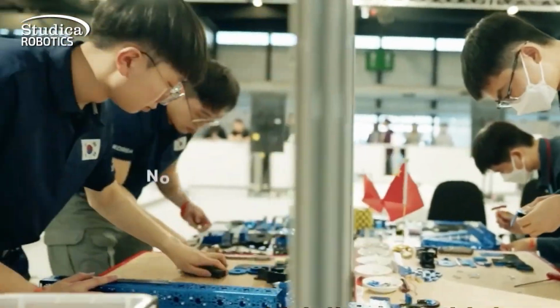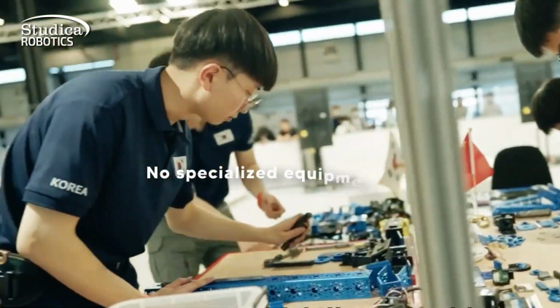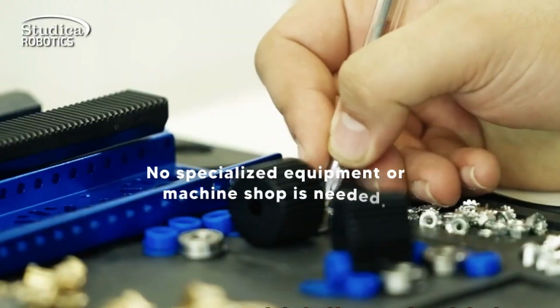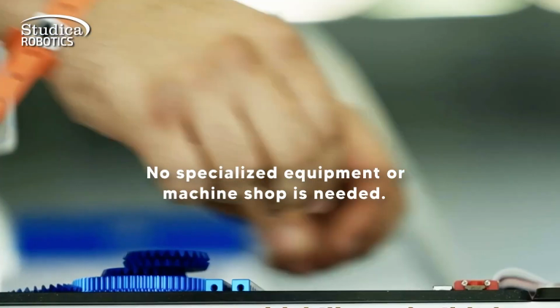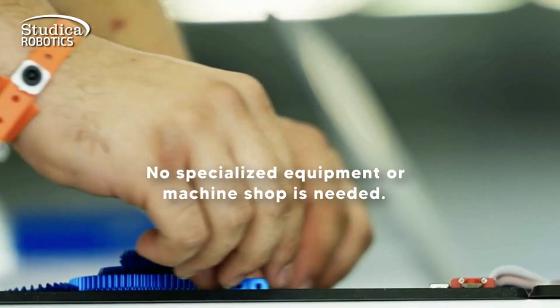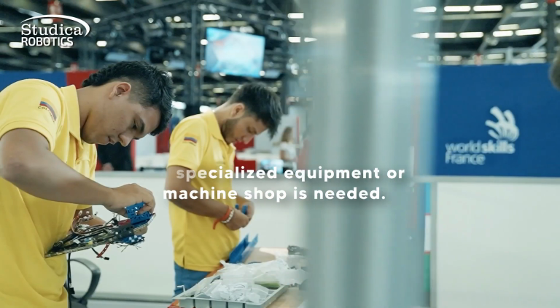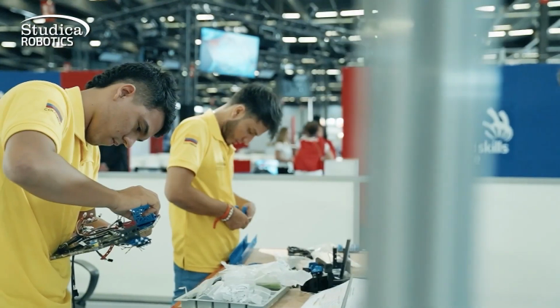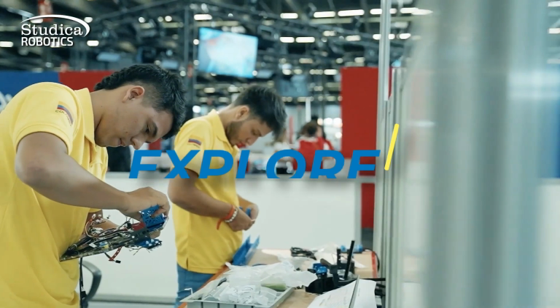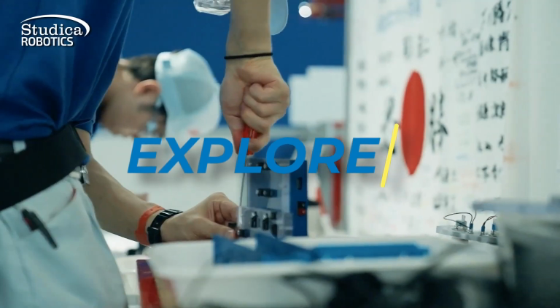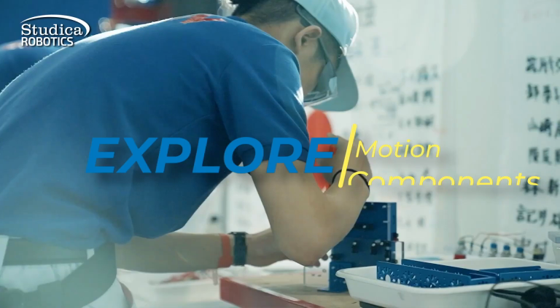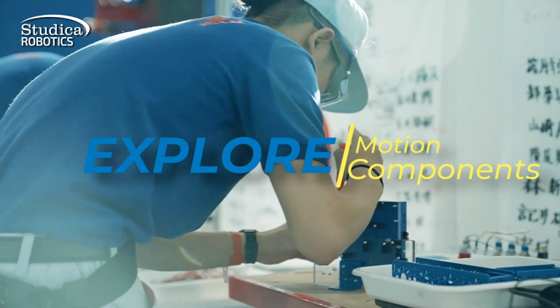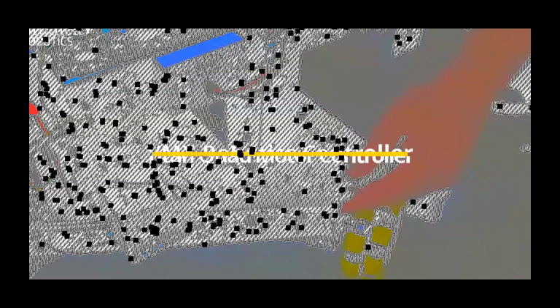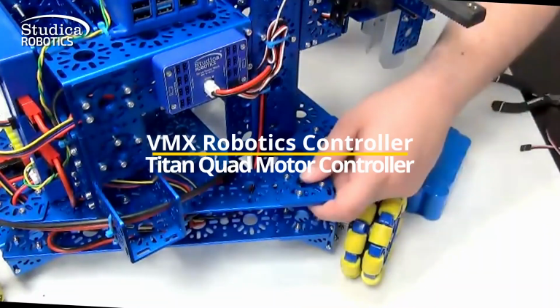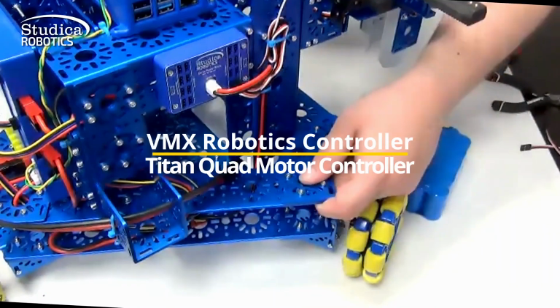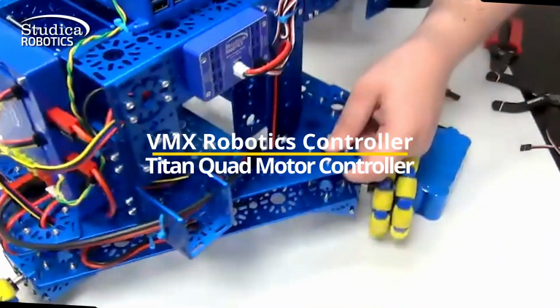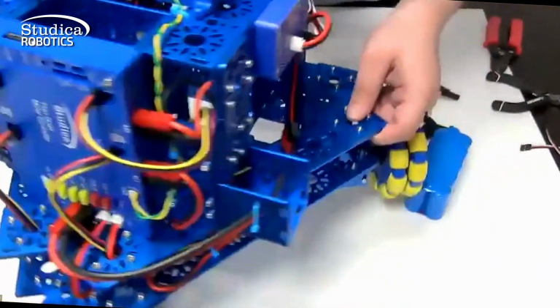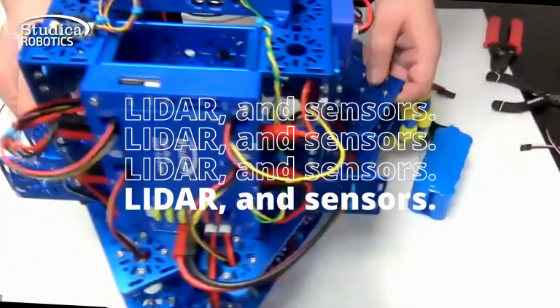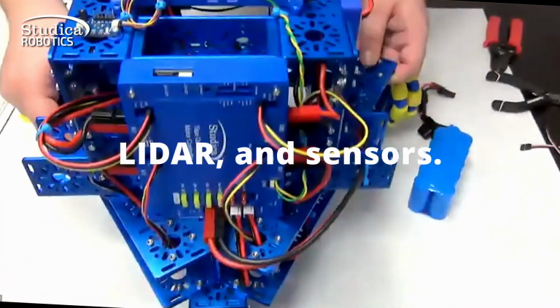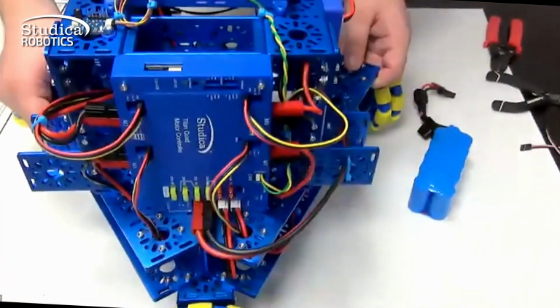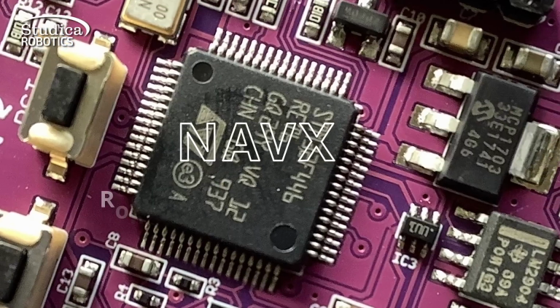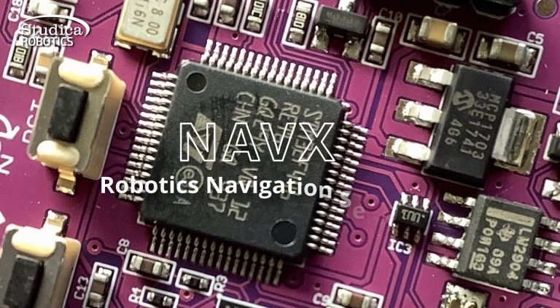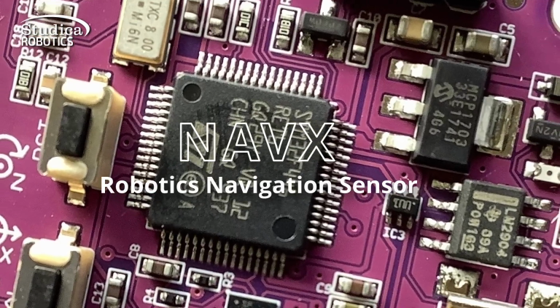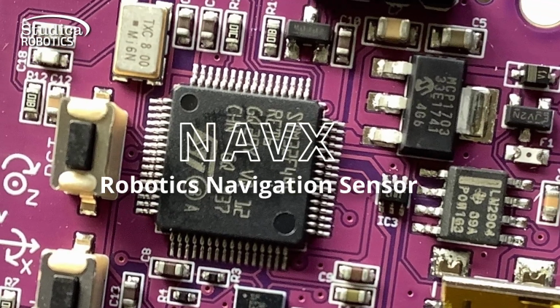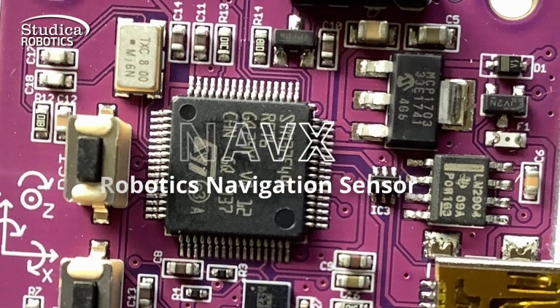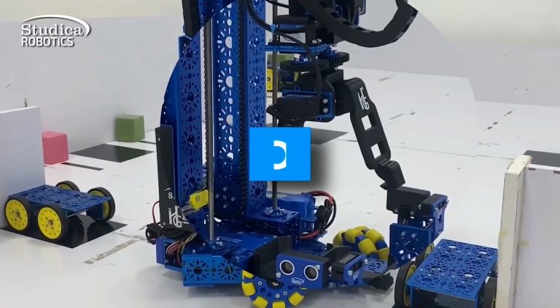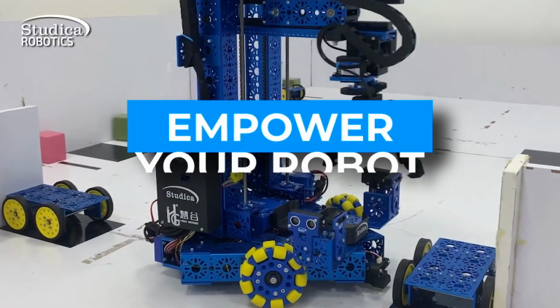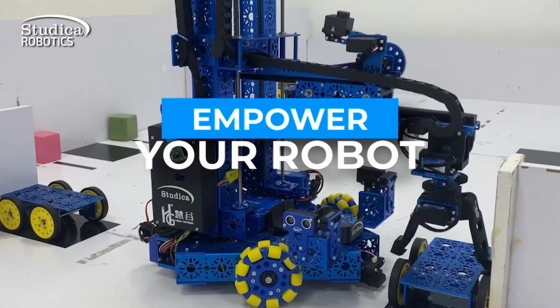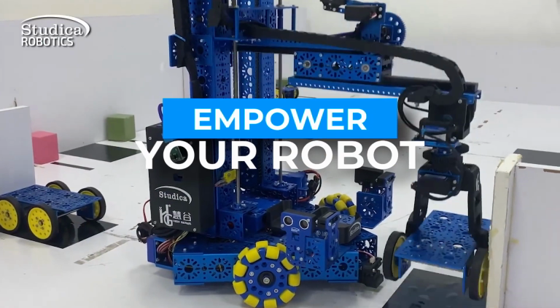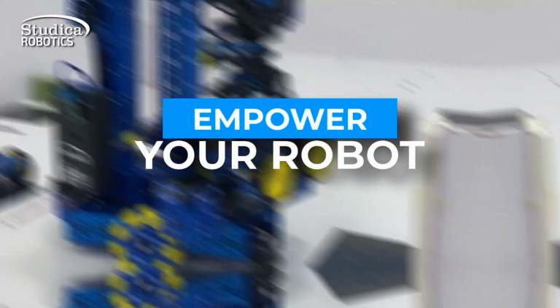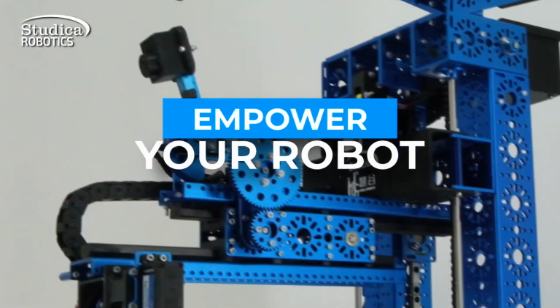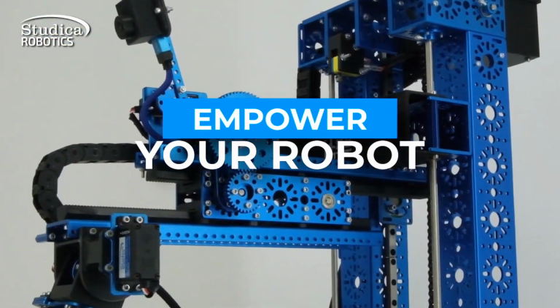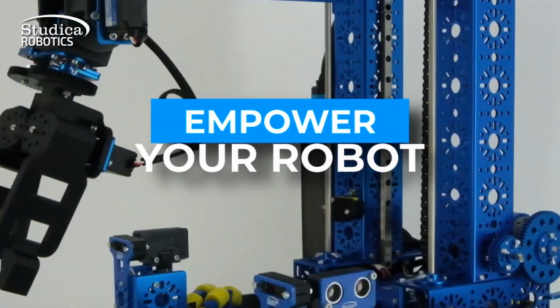No specialized equipment or machine shop is needed. Explore our motion components, from controllers to depth cameras, LiDAR, and sensors. Our range of electronics is designed to empower your robot with the latest technological advancements.